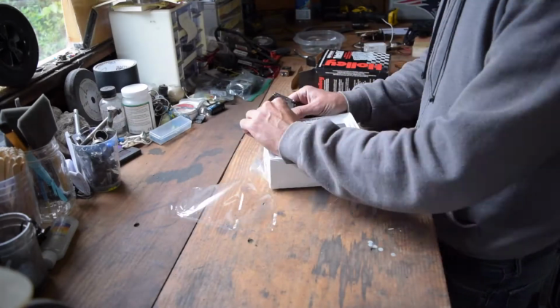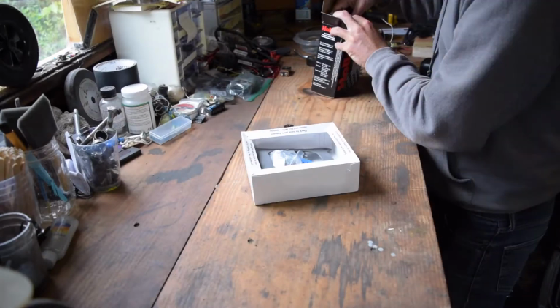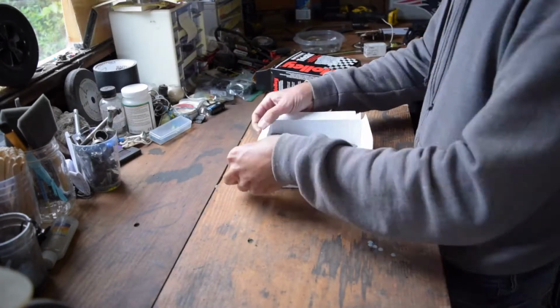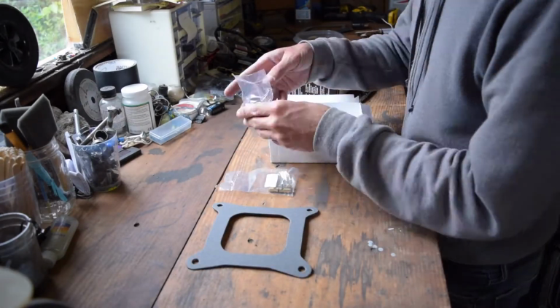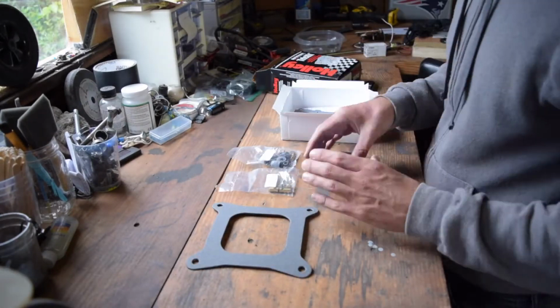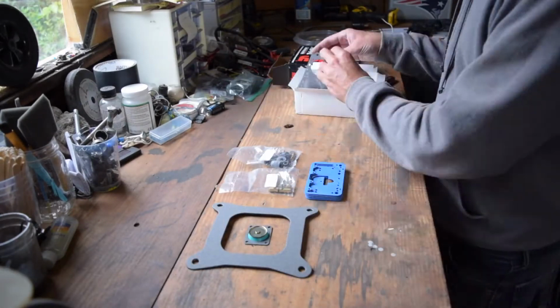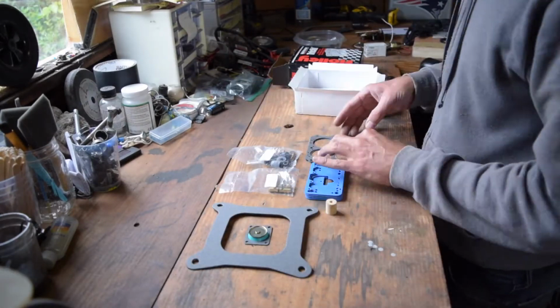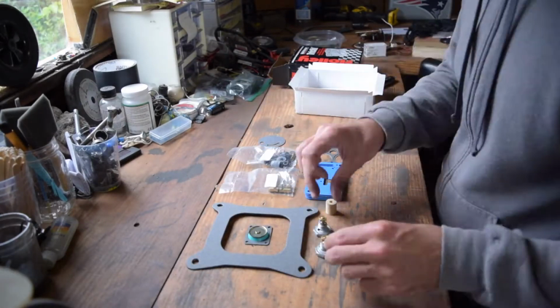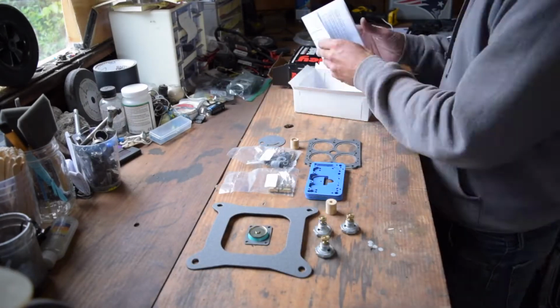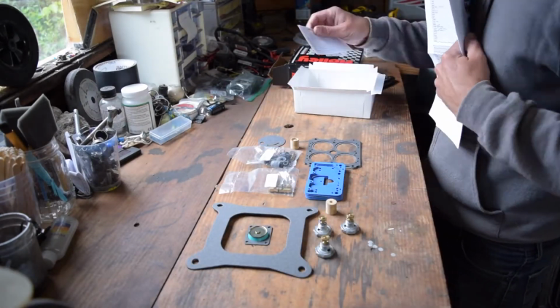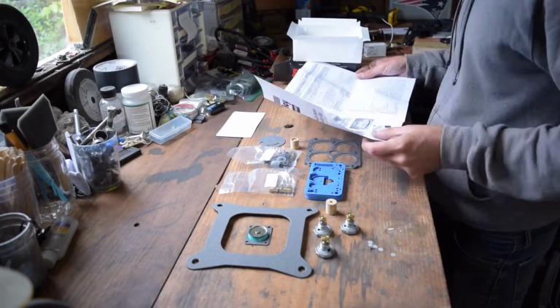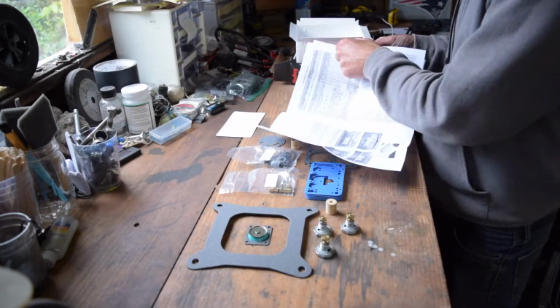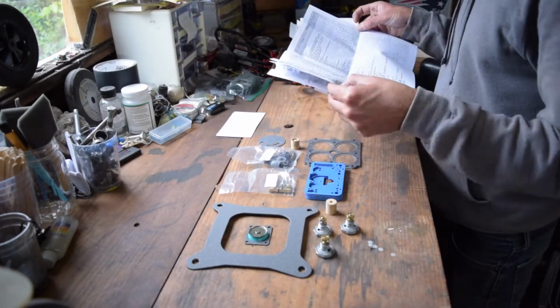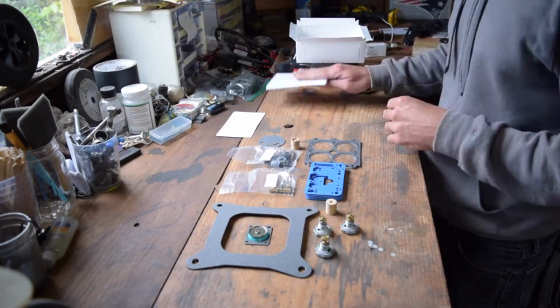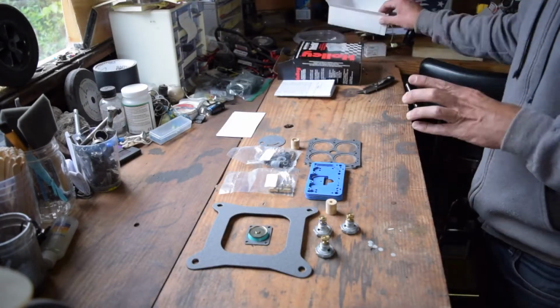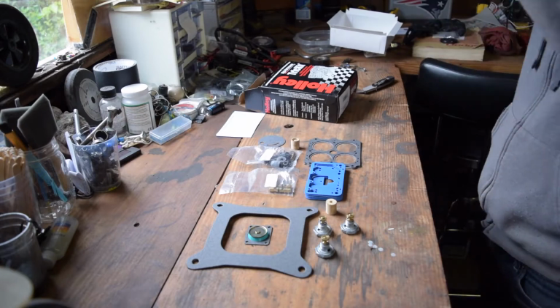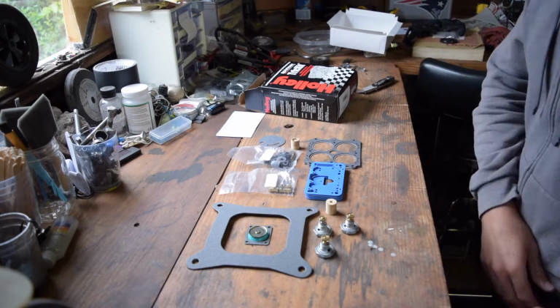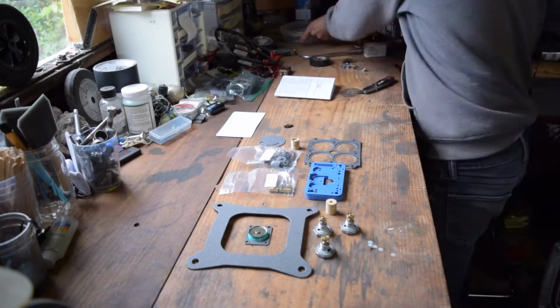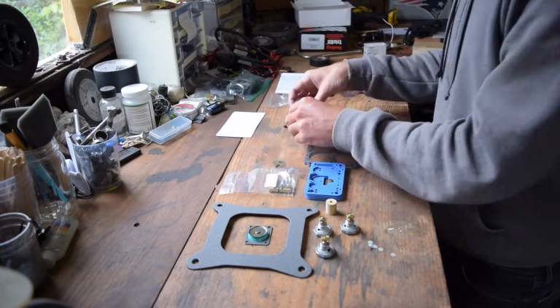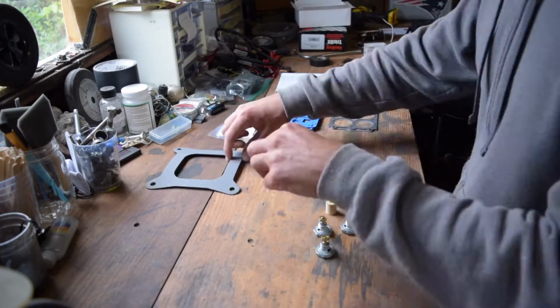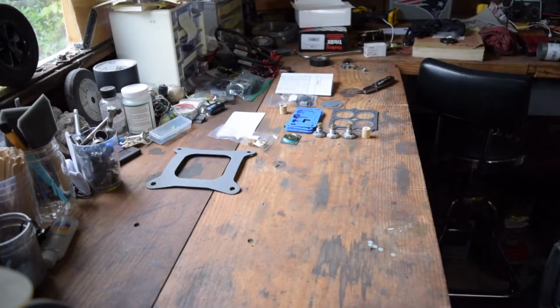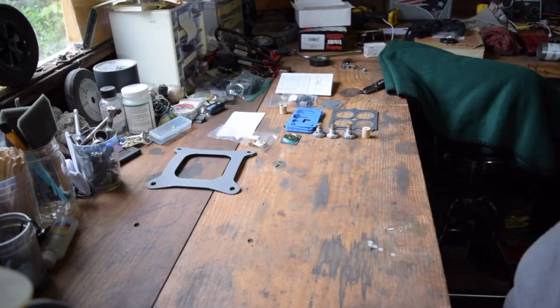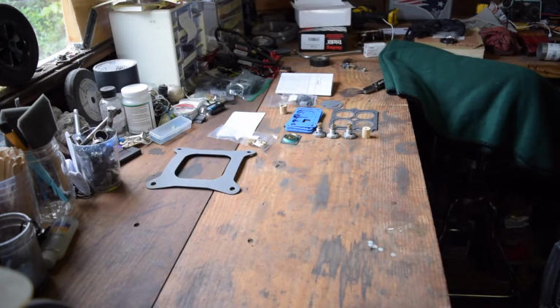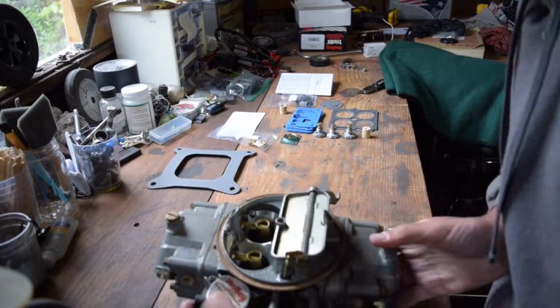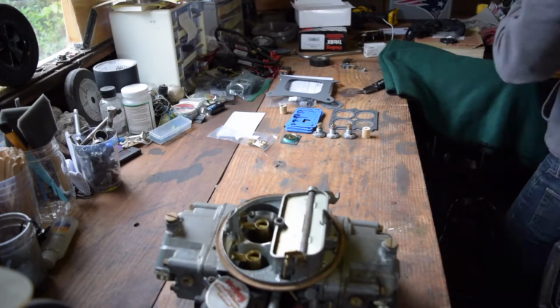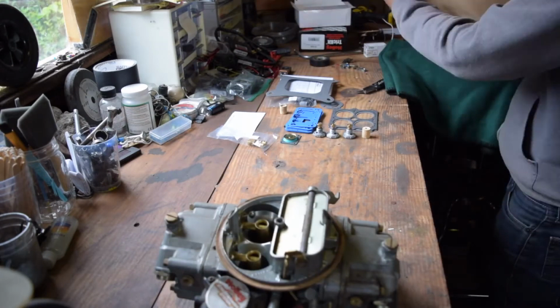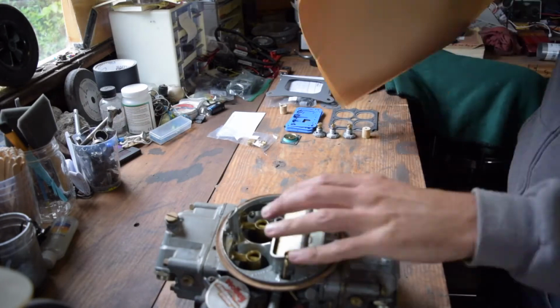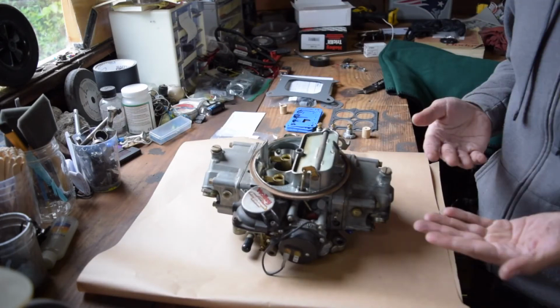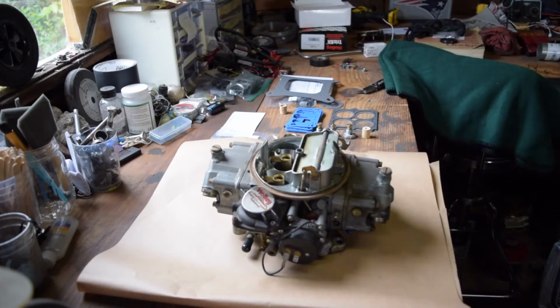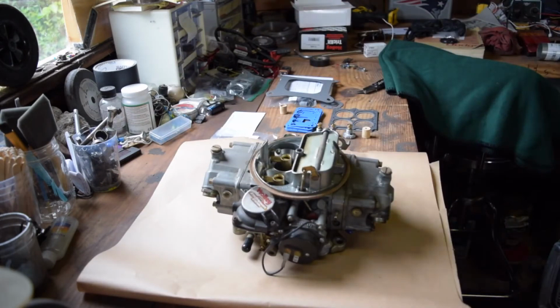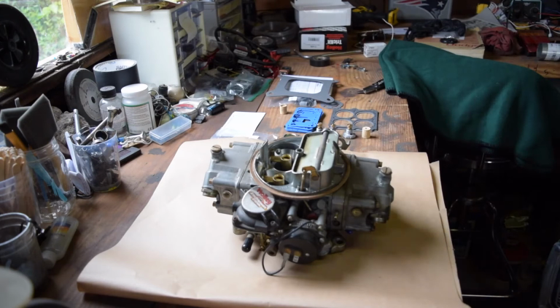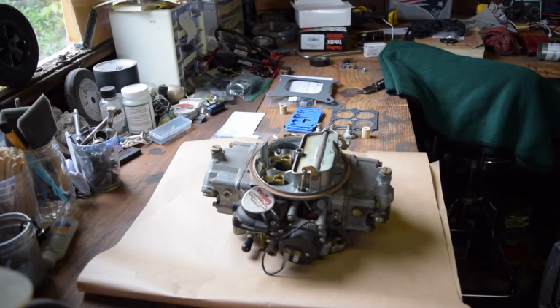We're starting here with the rebuild for the Street Avenger 670 carburetor that I had on my Mustang. It just wasn't running right, so I picked up a trick kit from Holley, which is part number 37-935.